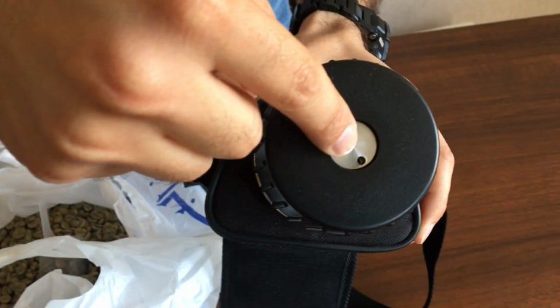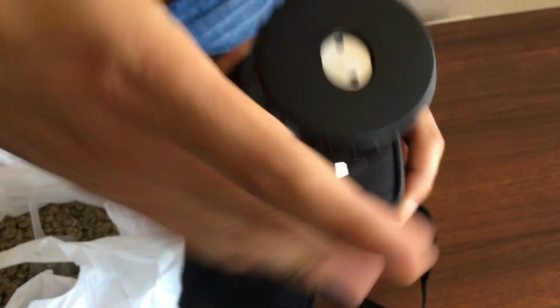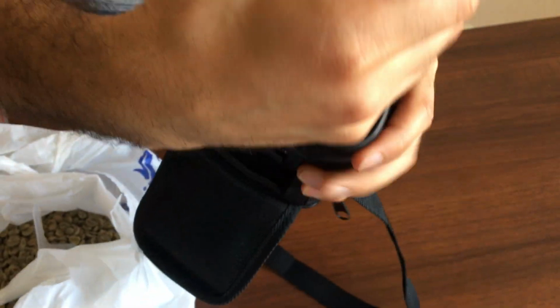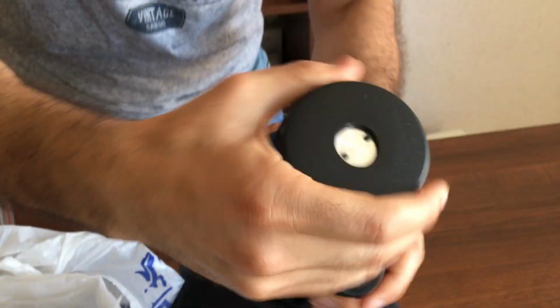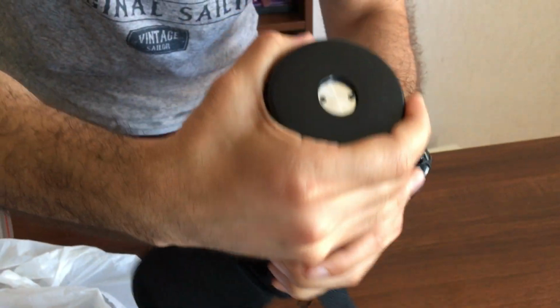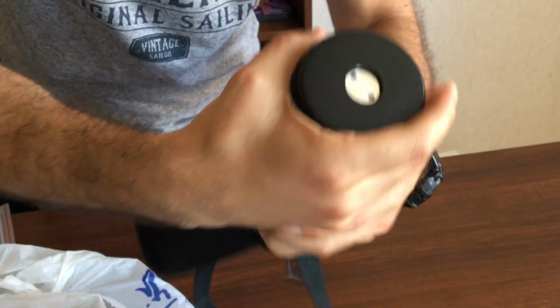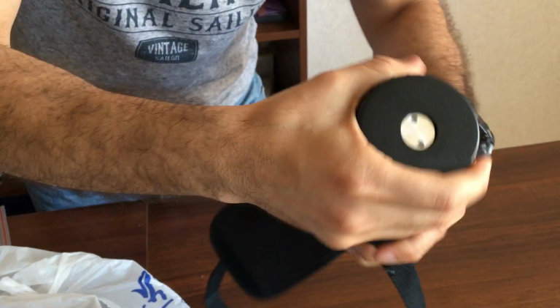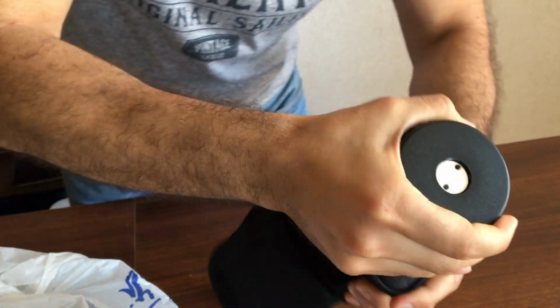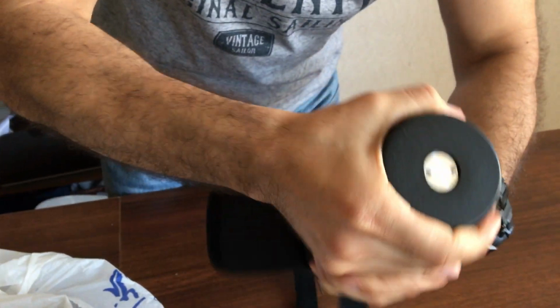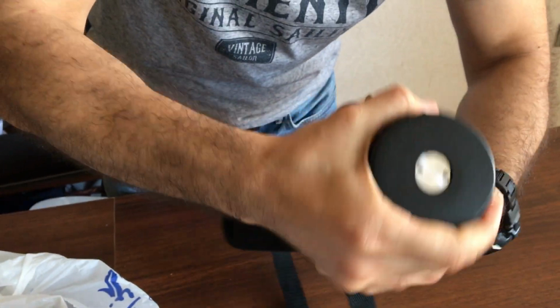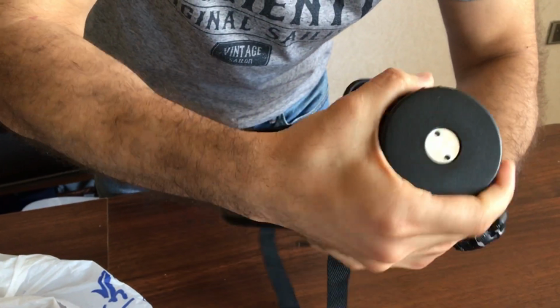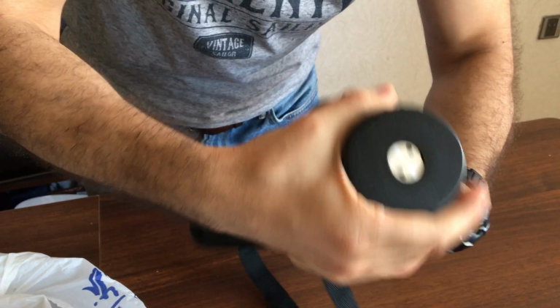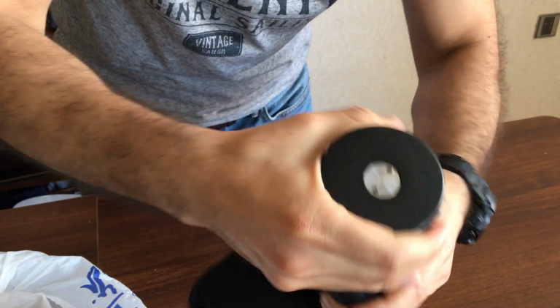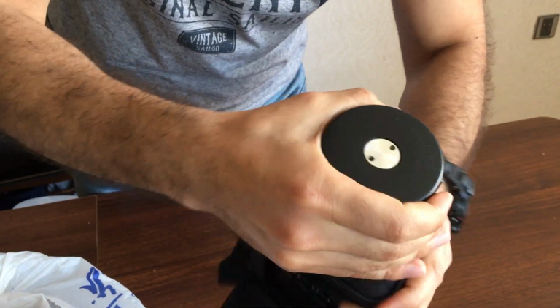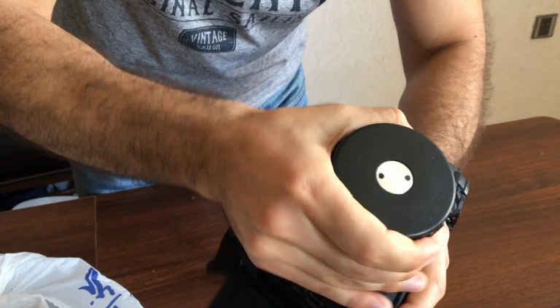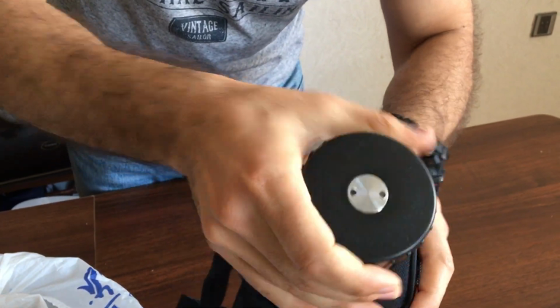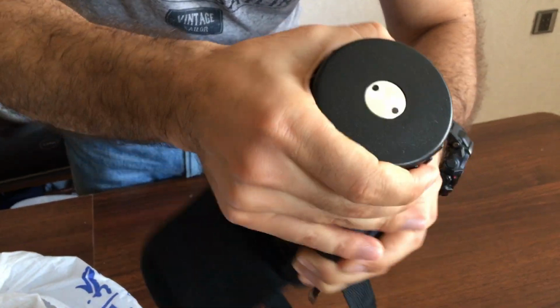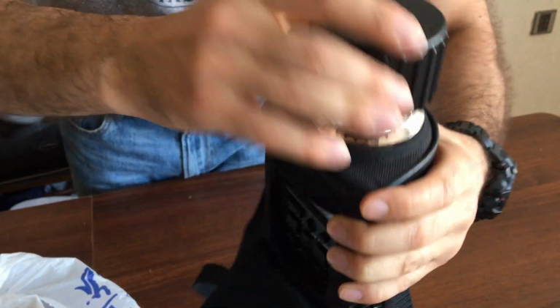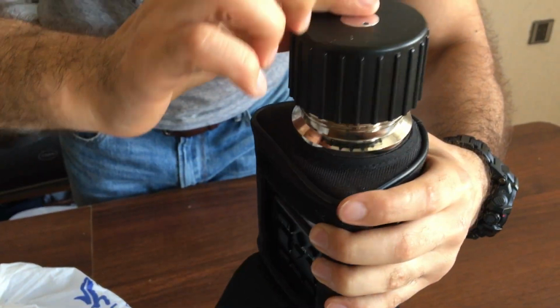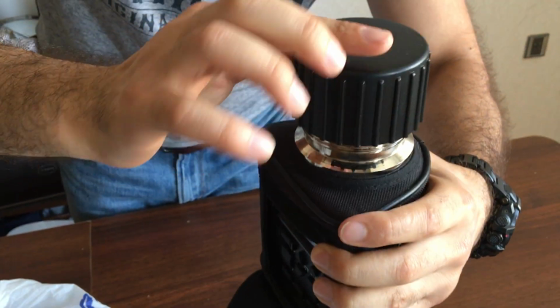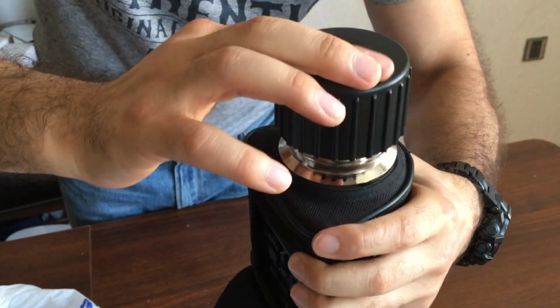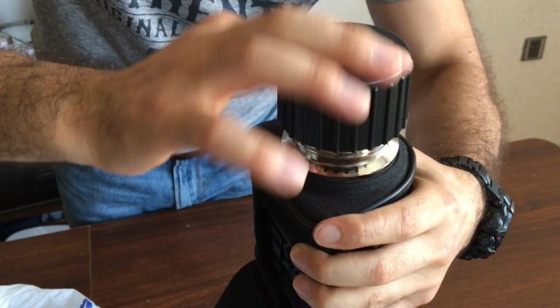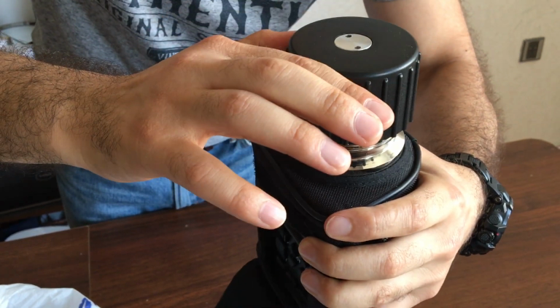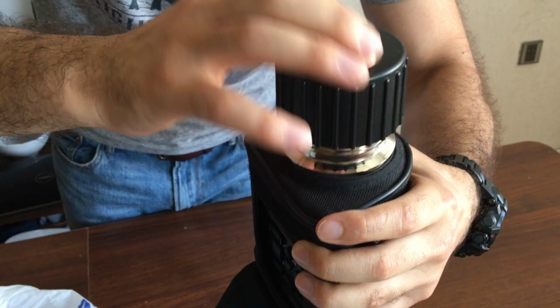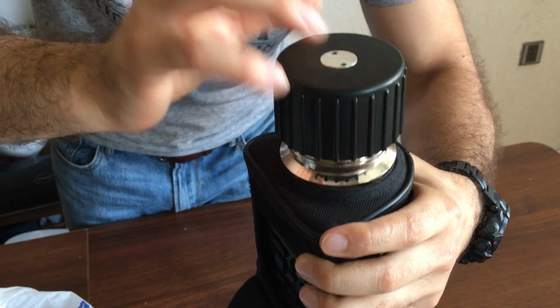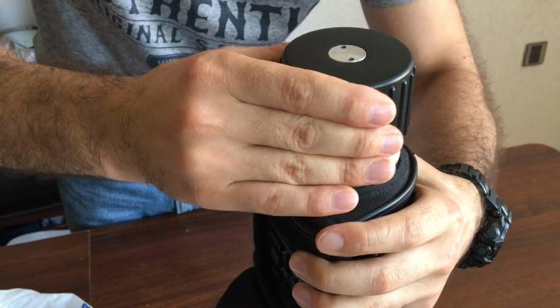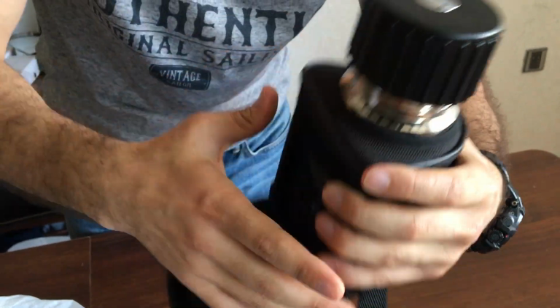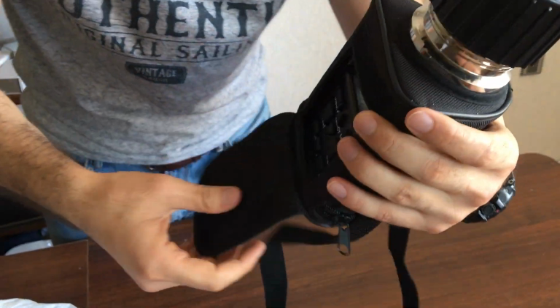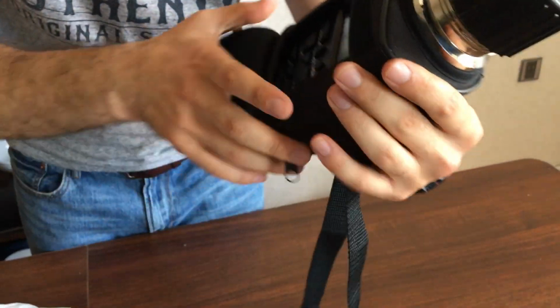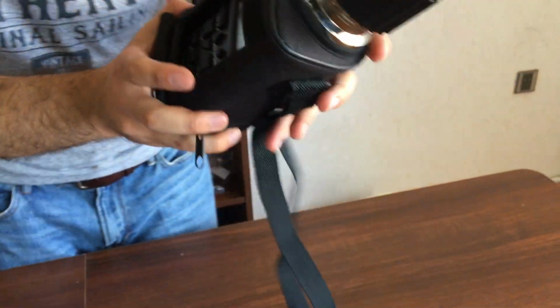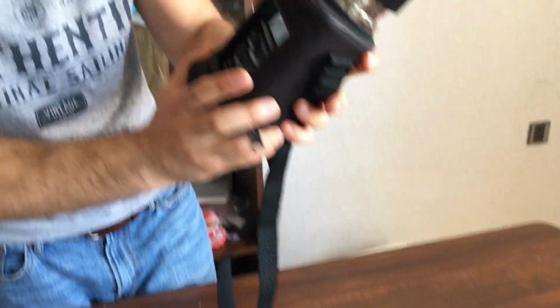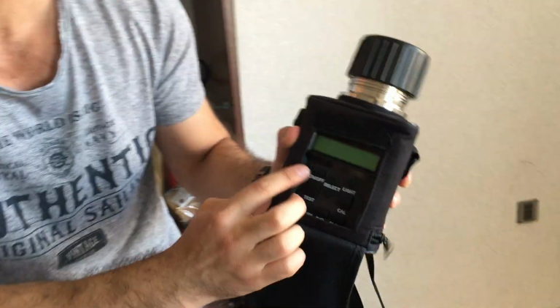You see the sample button is down, but then as I'm screwing it, it needs to come up to this level — the same level as the box. Then you turn it on.